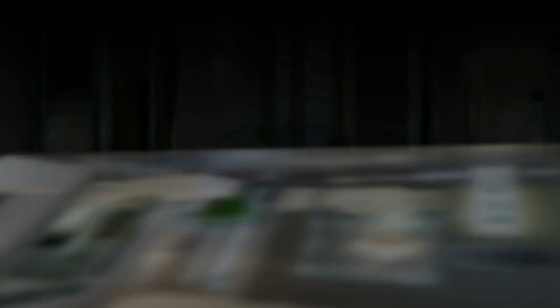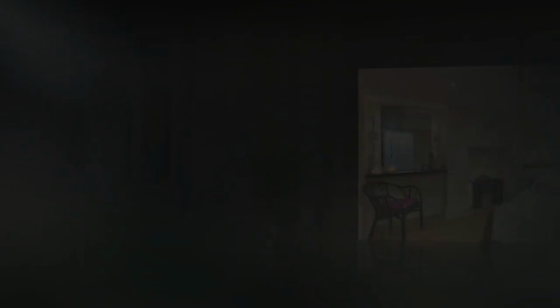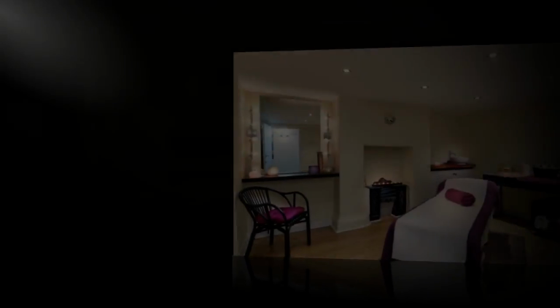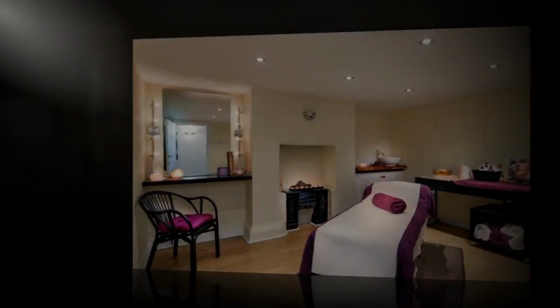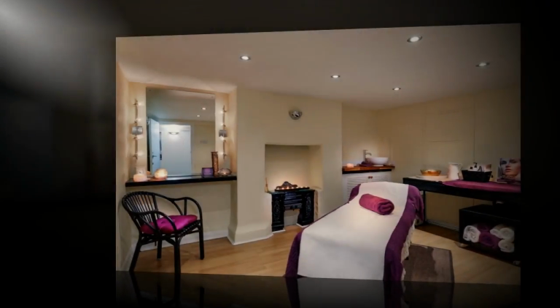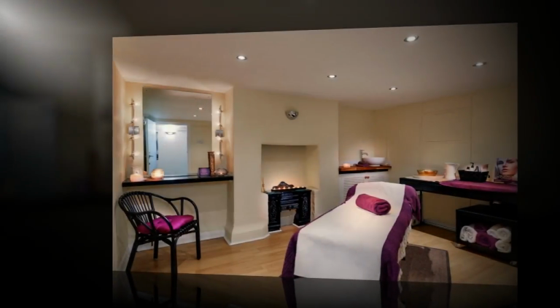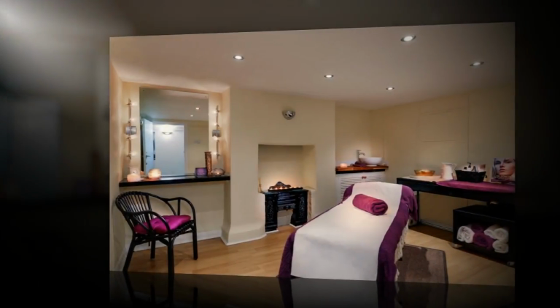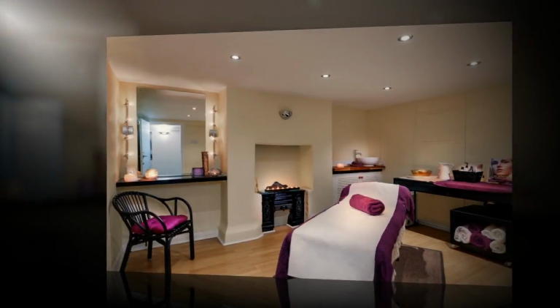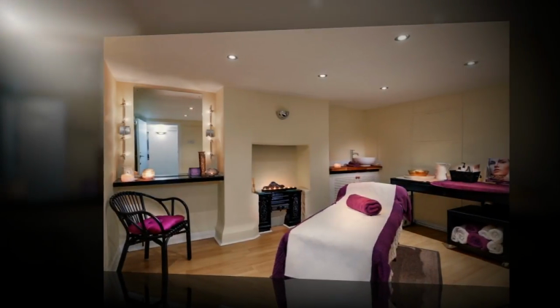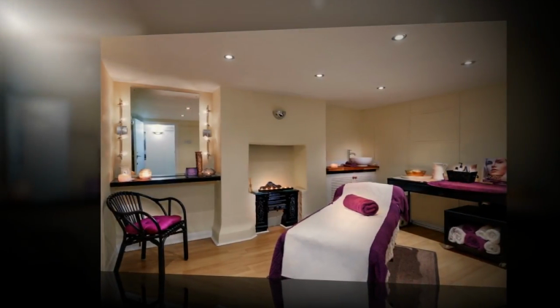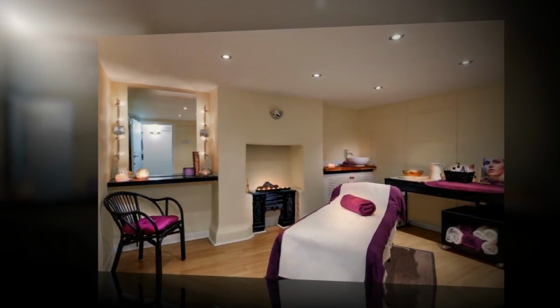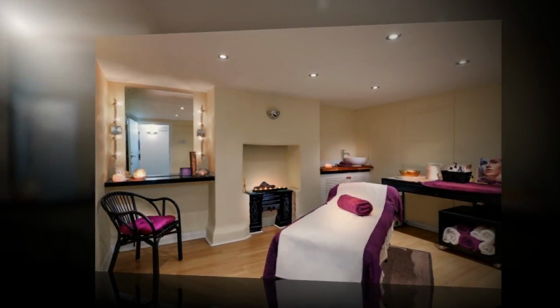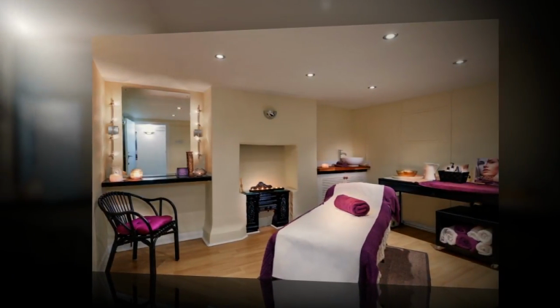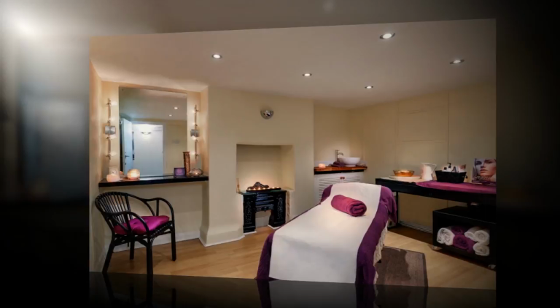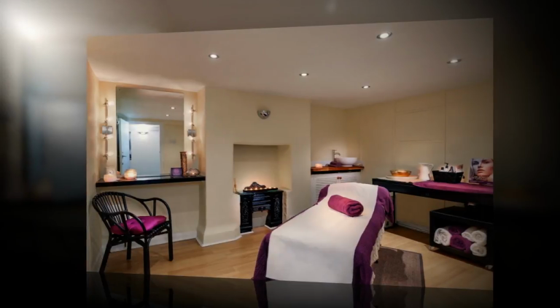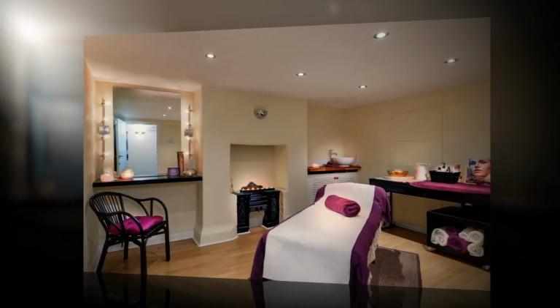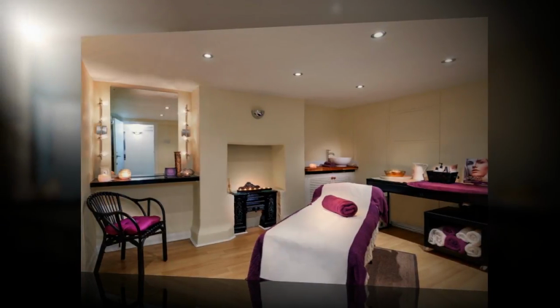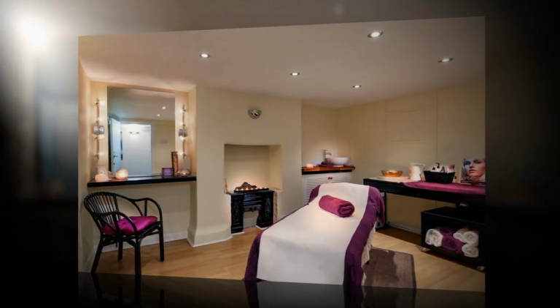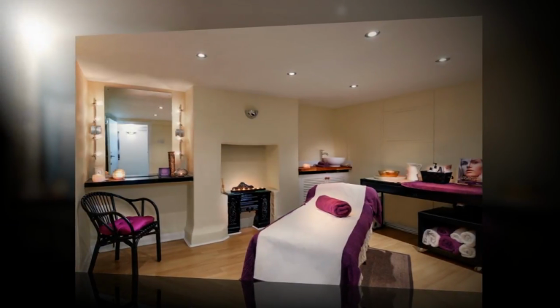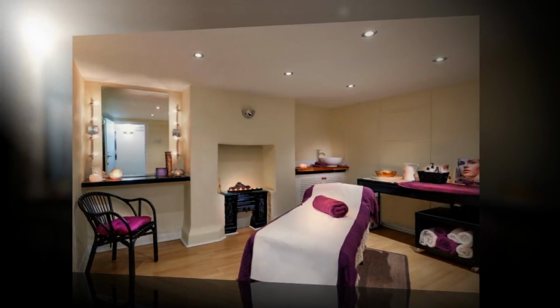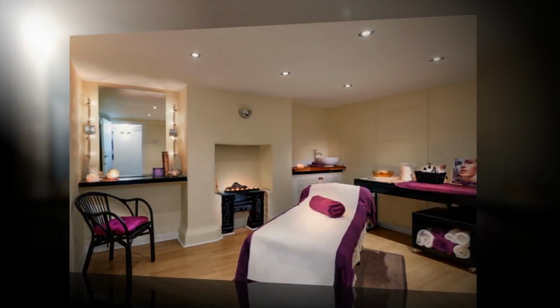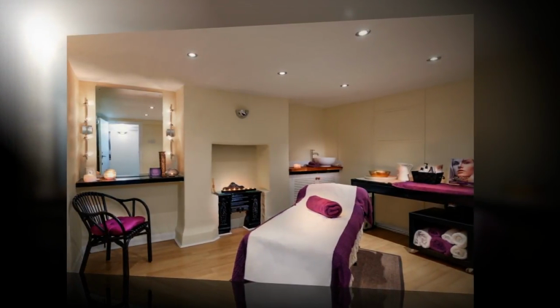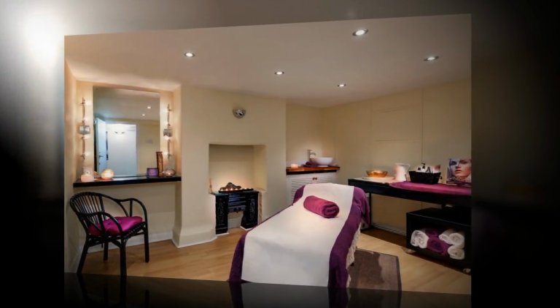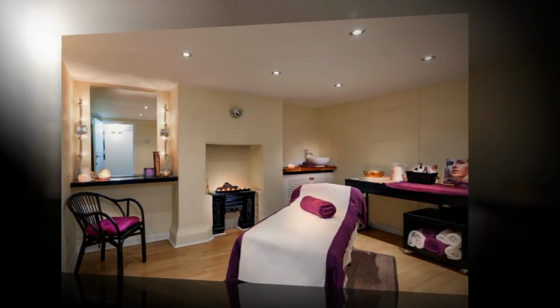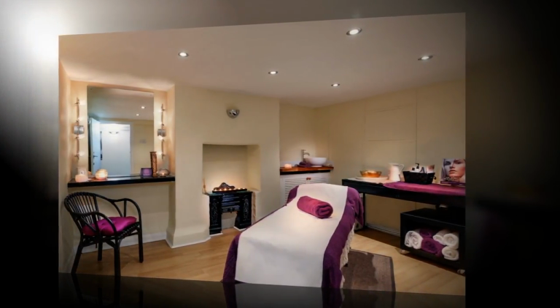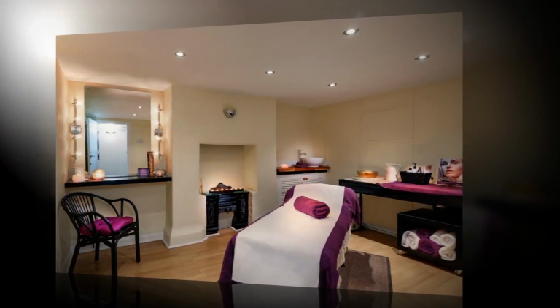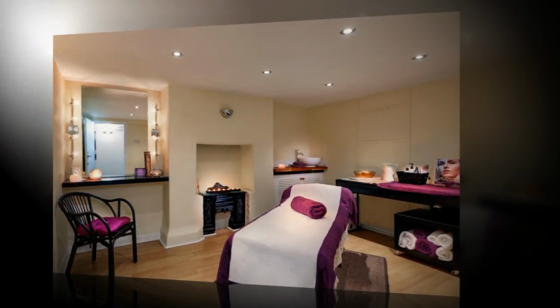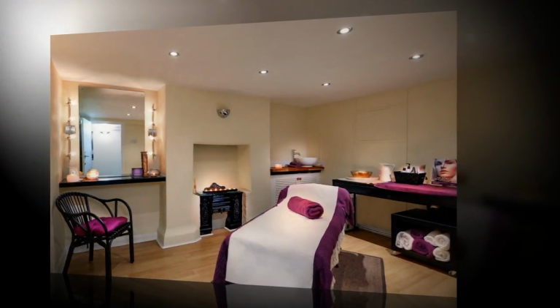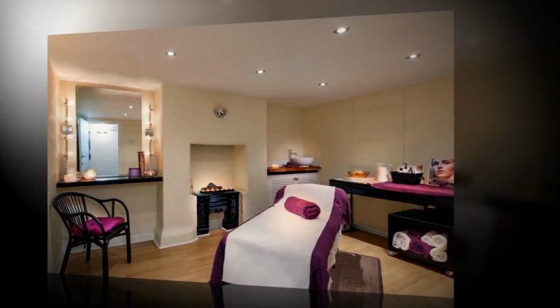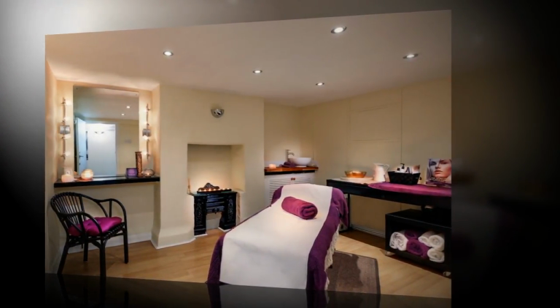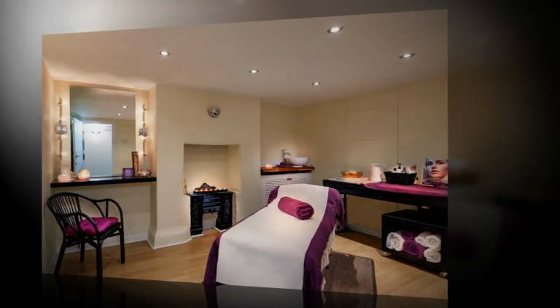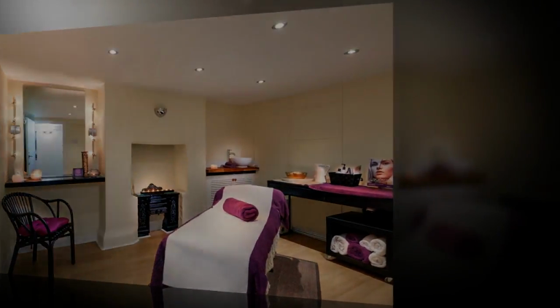The beauty room at Collections offers a secluded and relaxing treatment area with the convenience of receiving treatments at the same location and at the same time as visiting your hairstylist.